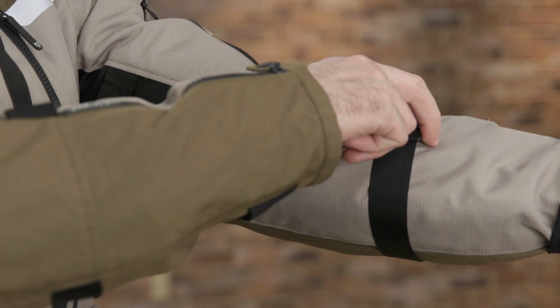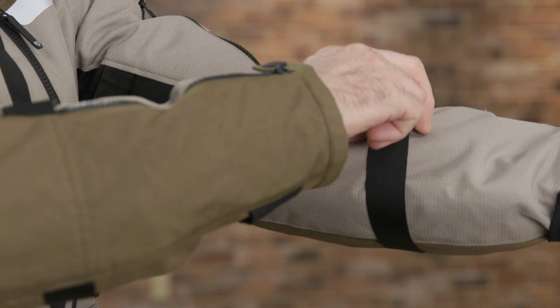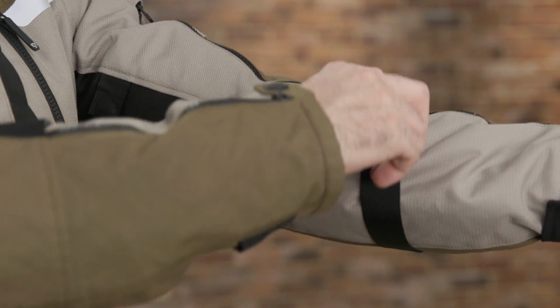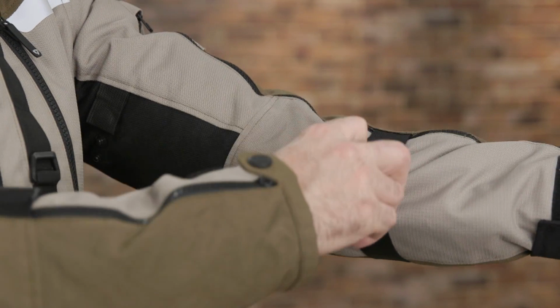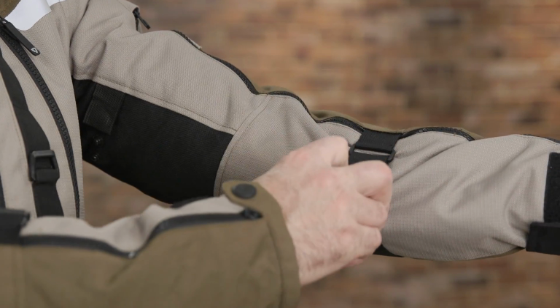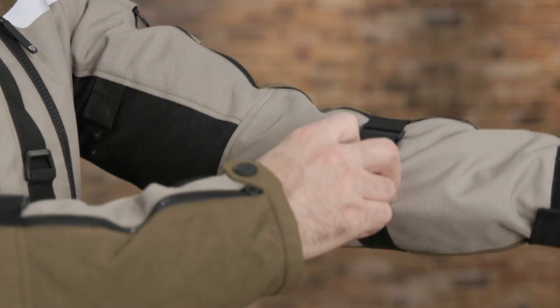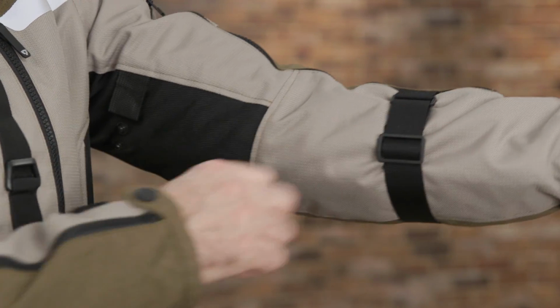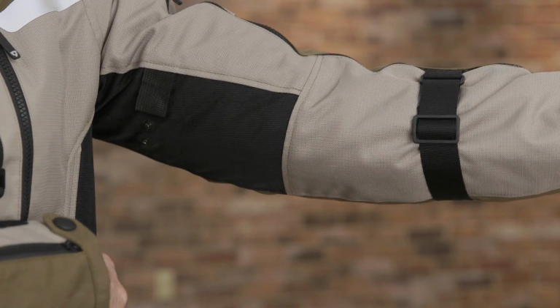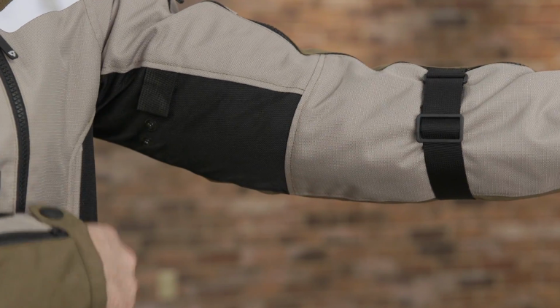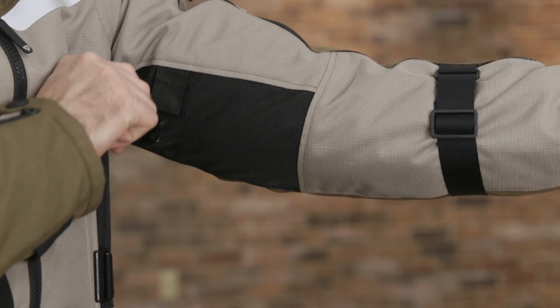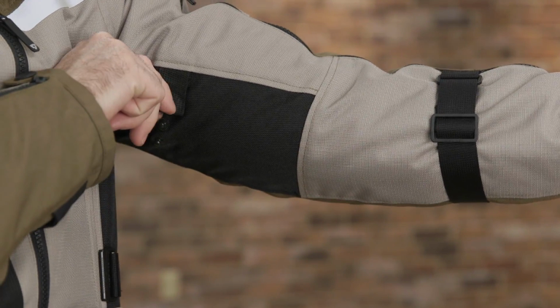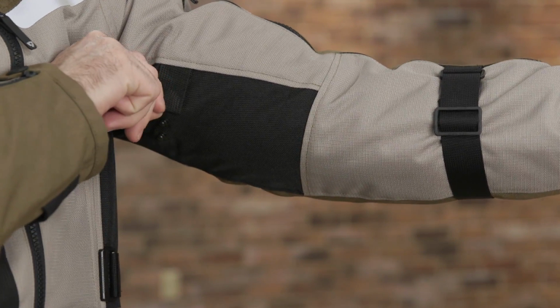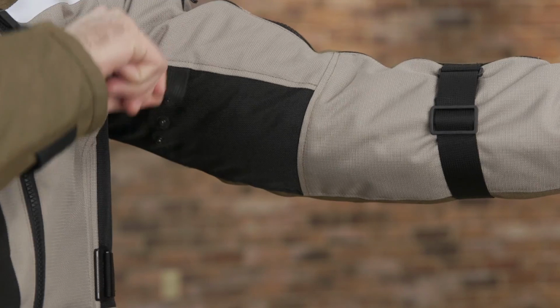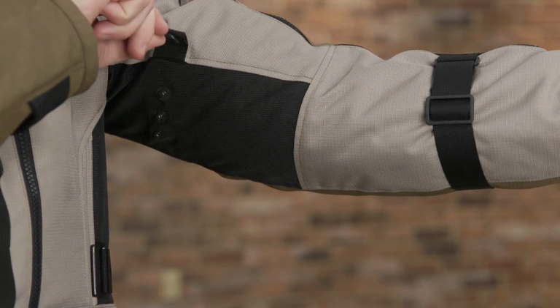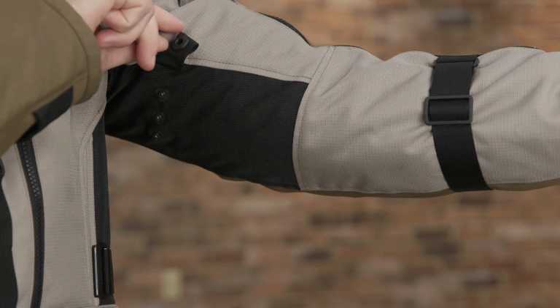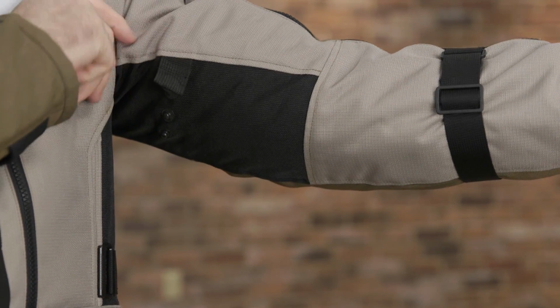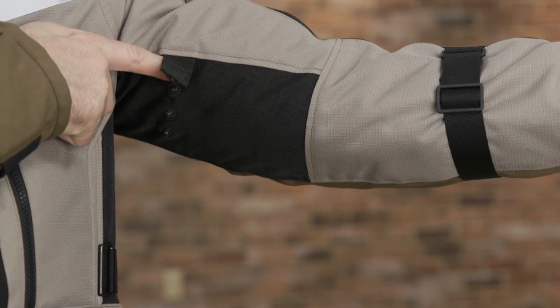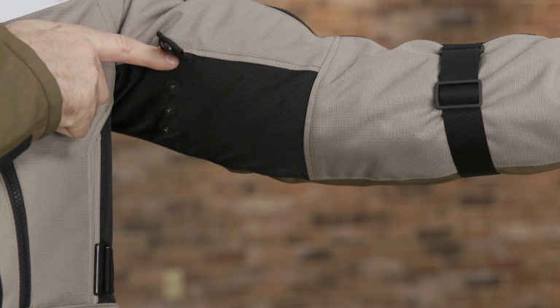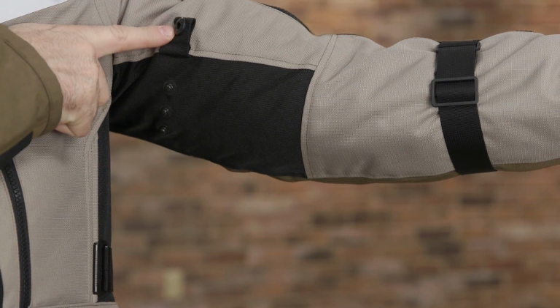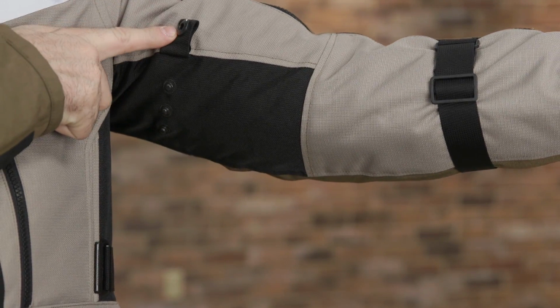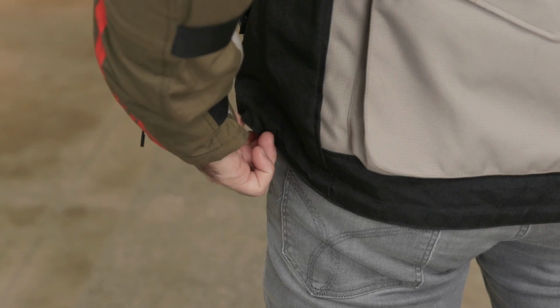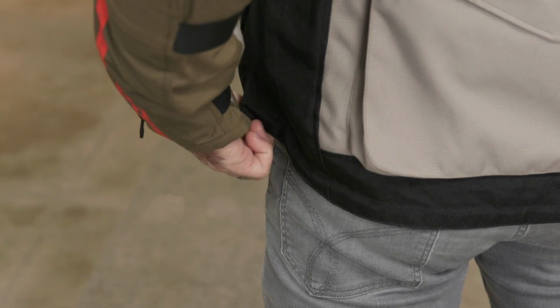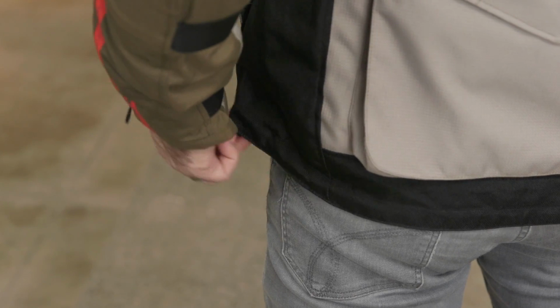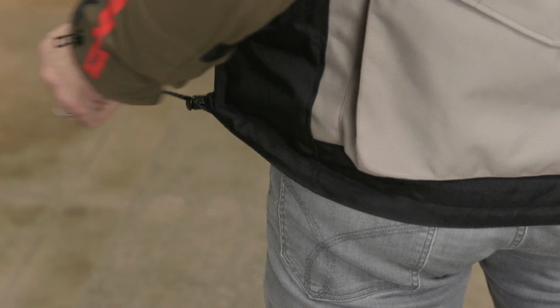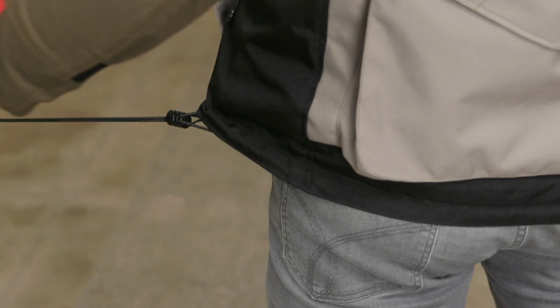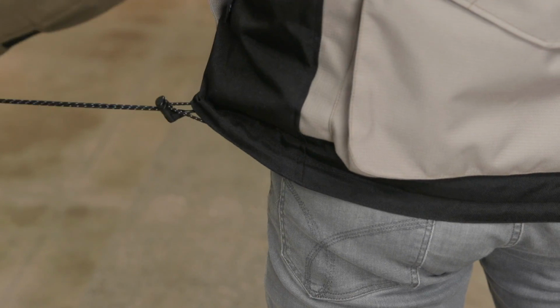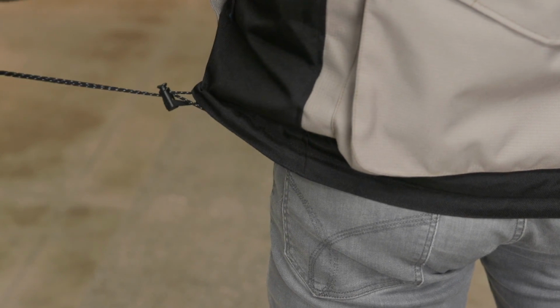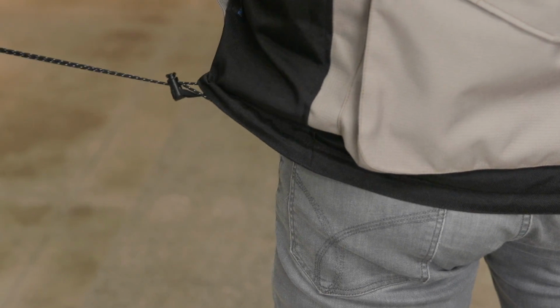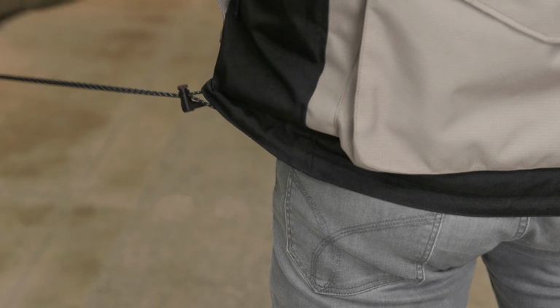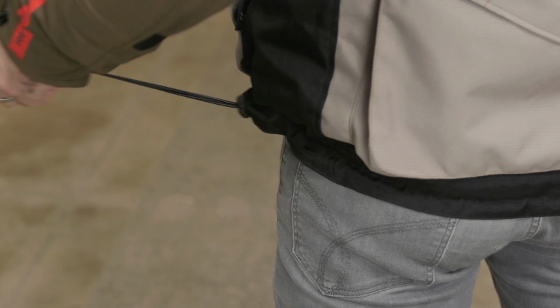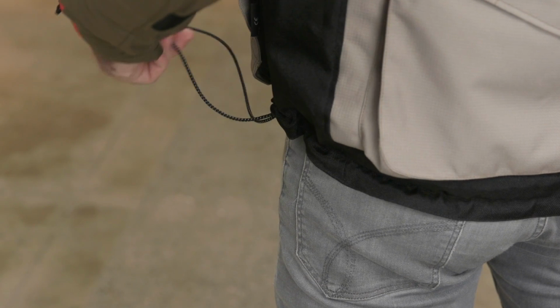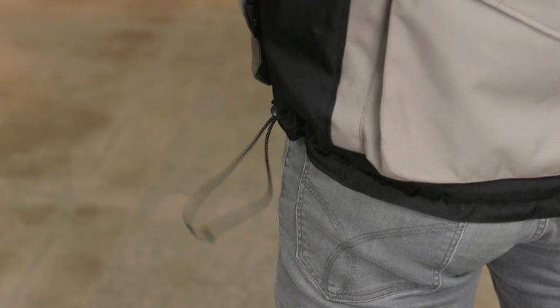Fit can be further refined with adjustment snap tabs on the upper arms and adjustment straps on the forearms. The bottom hem has a drawstring cord that tightens and loosens as needed.